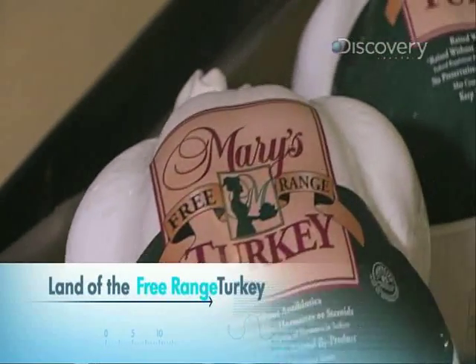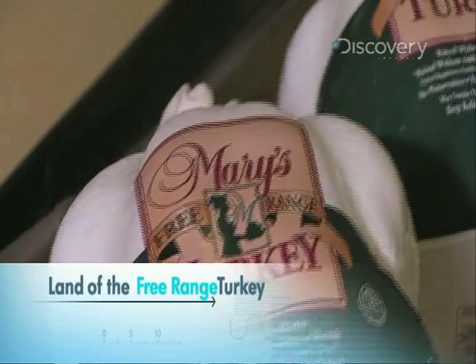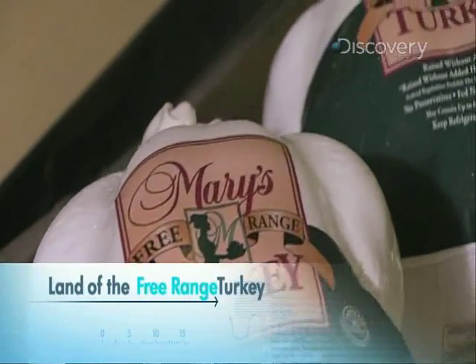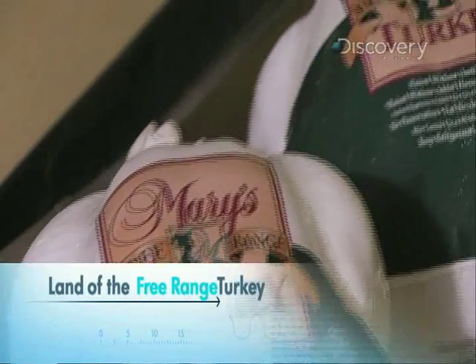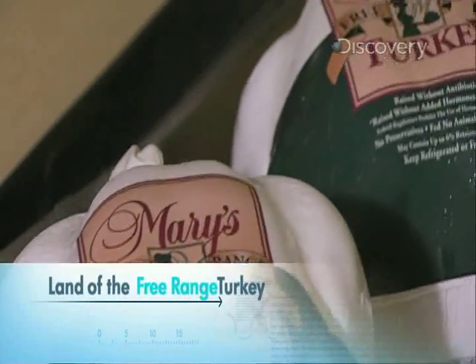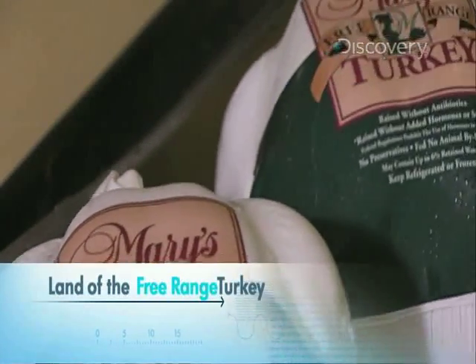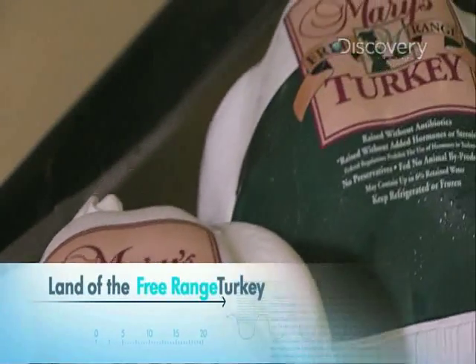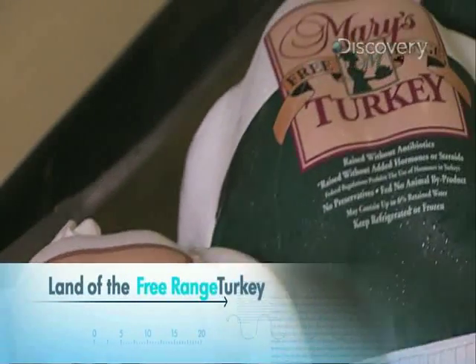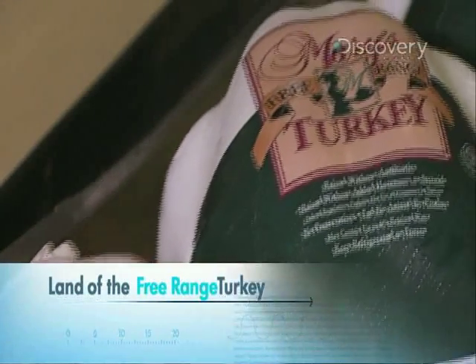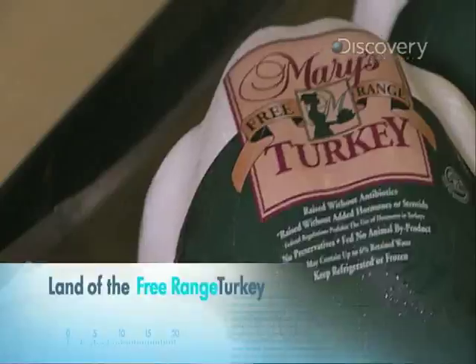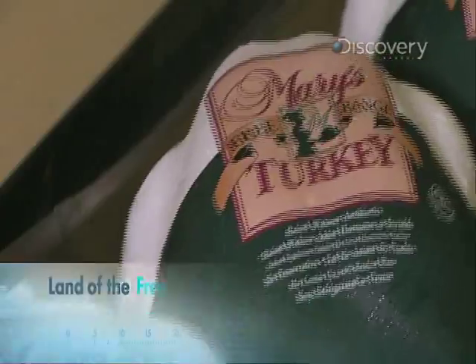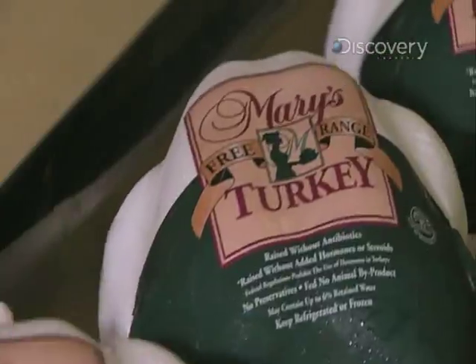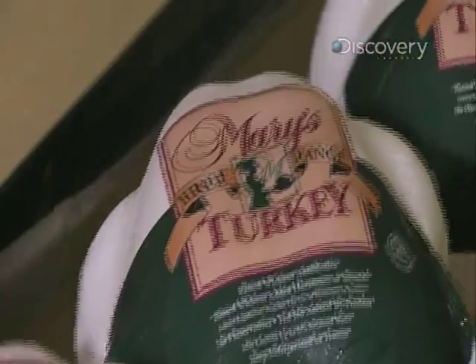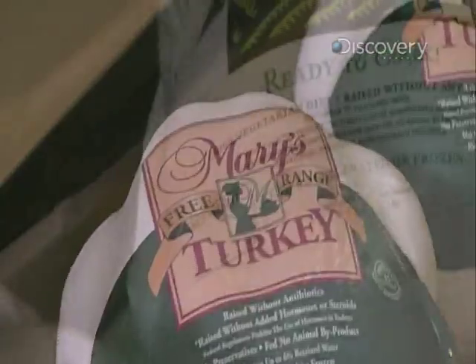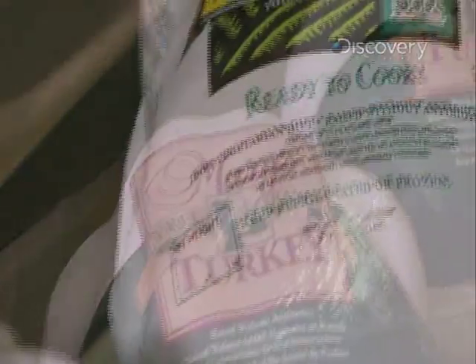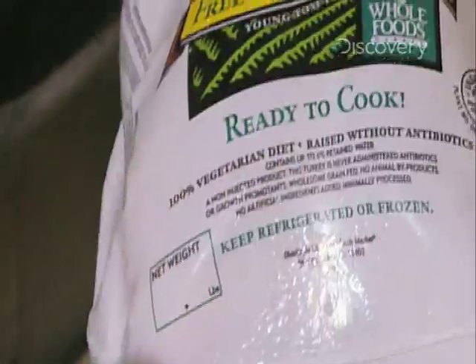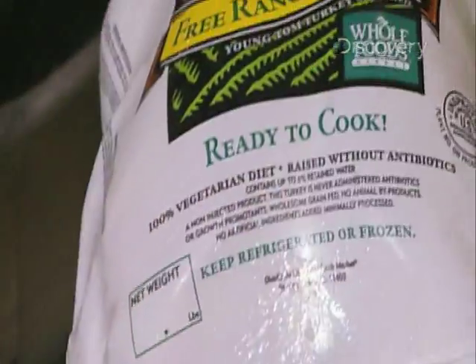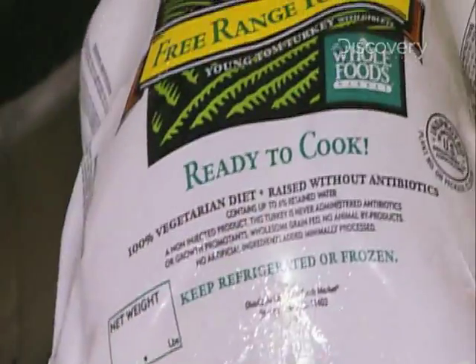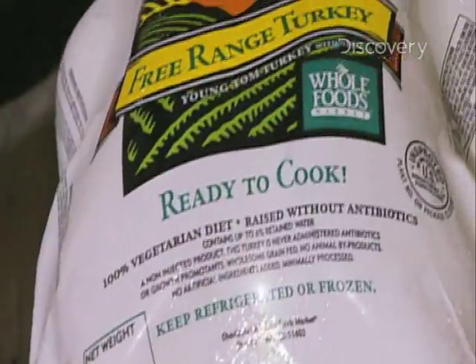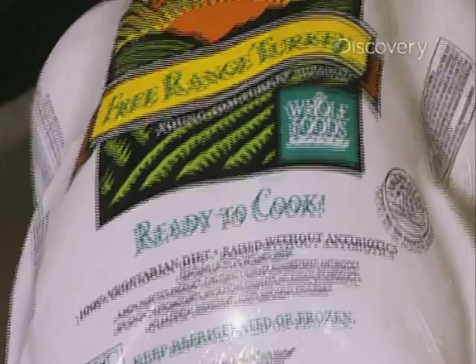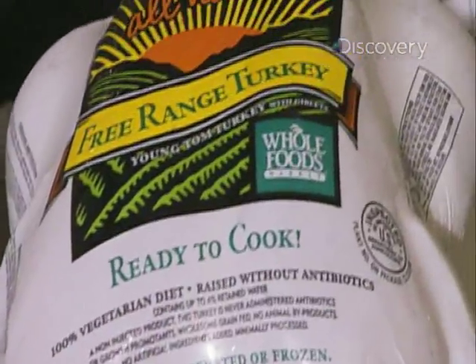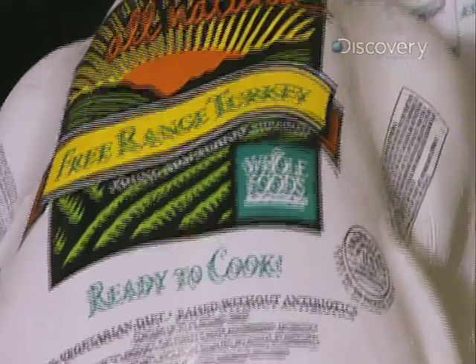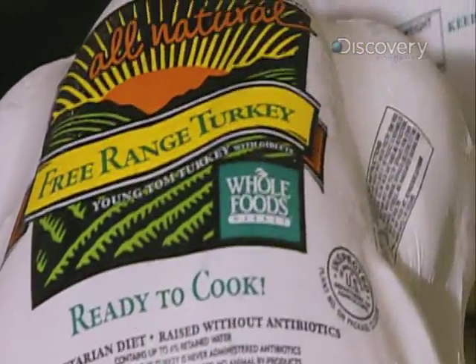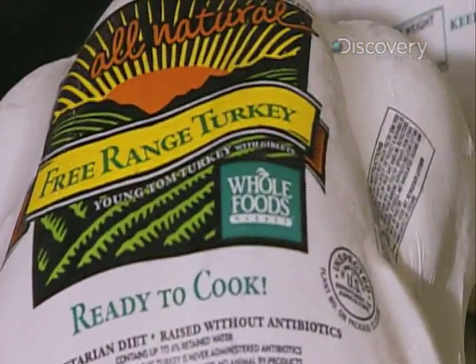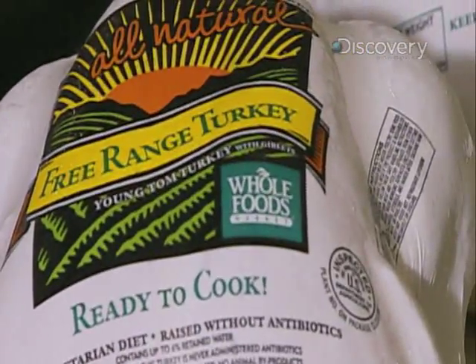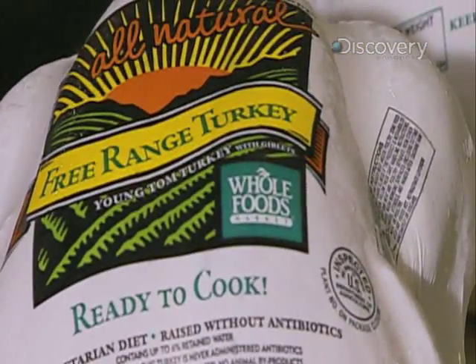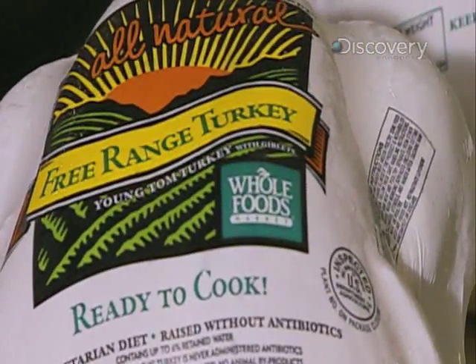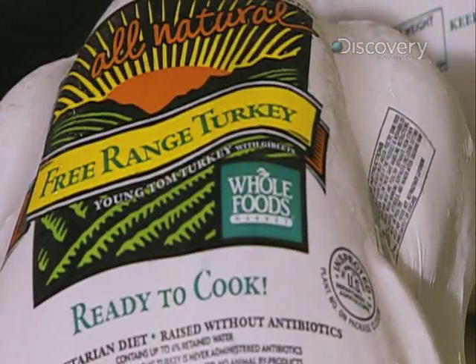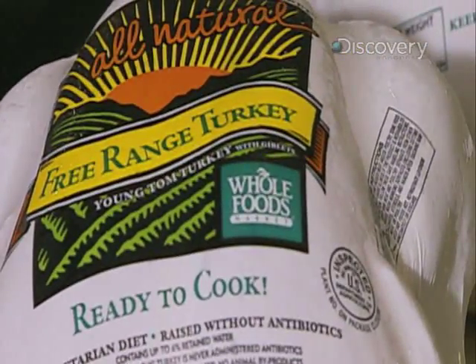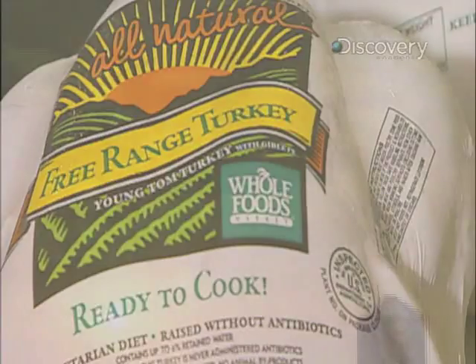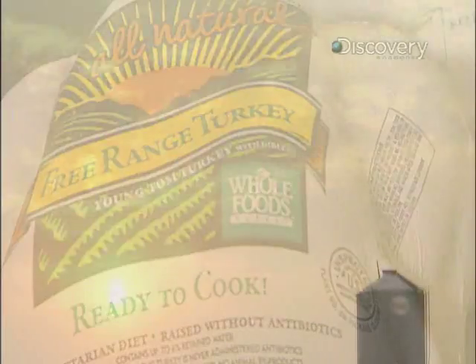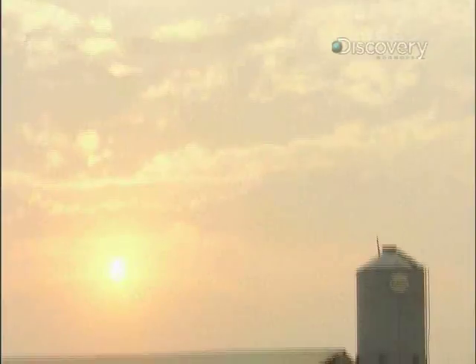No doubt you've seen these words when you've shopped for a whole turkey: organic and free range. You might be surprised to know what these turkey labels really mean.